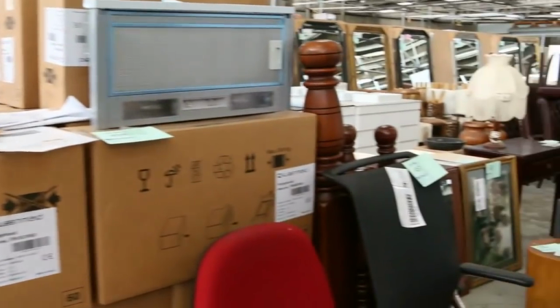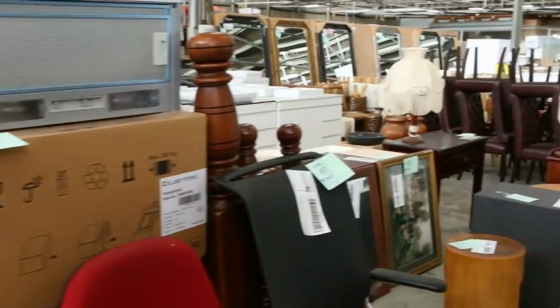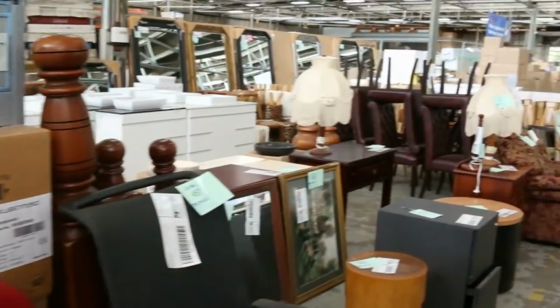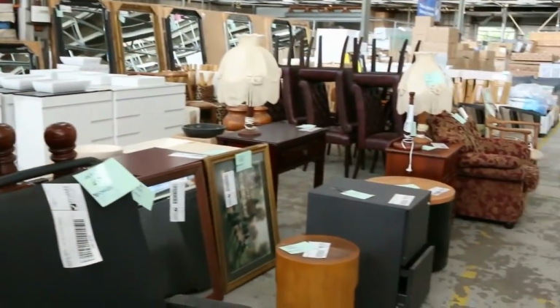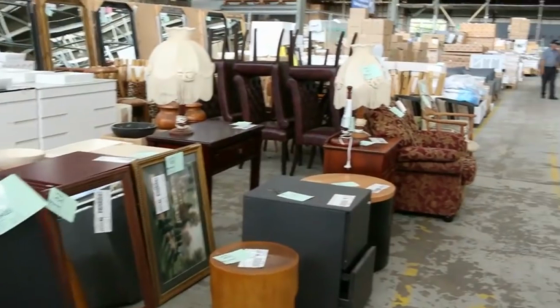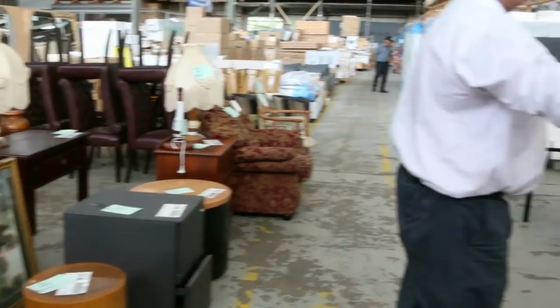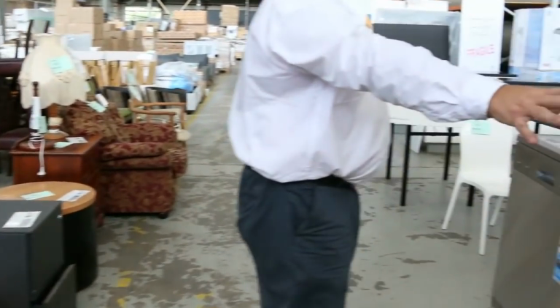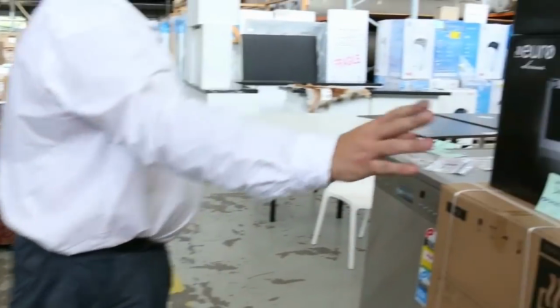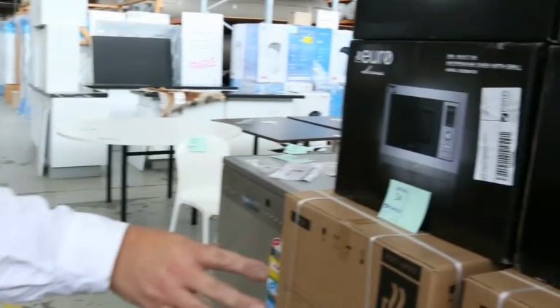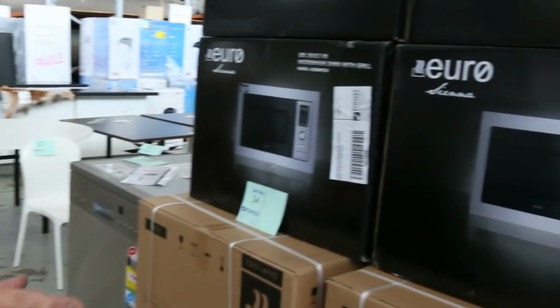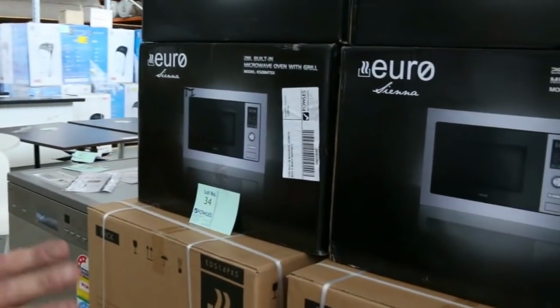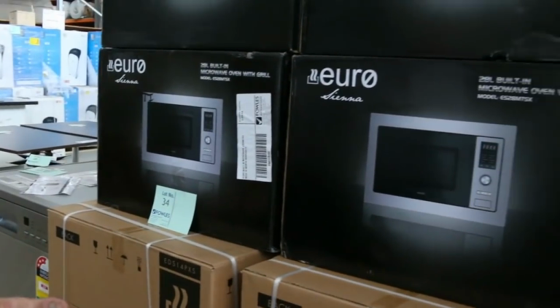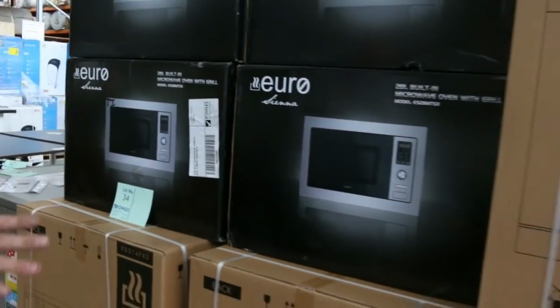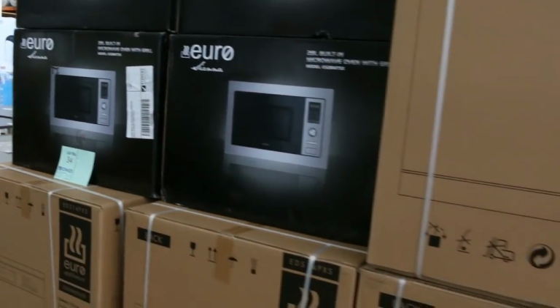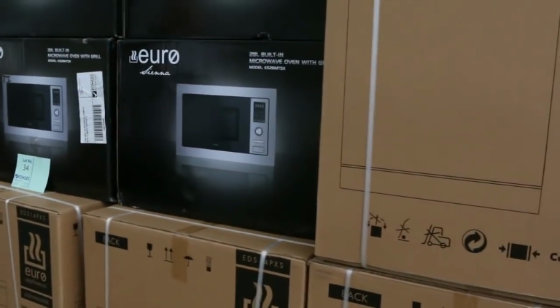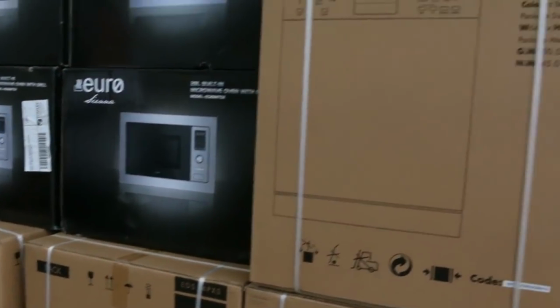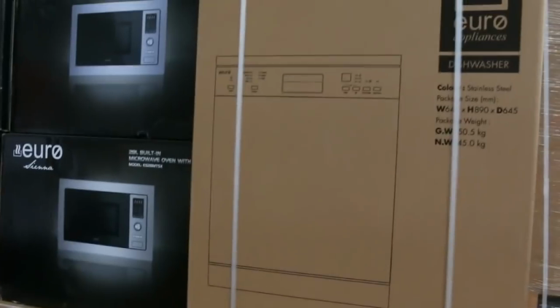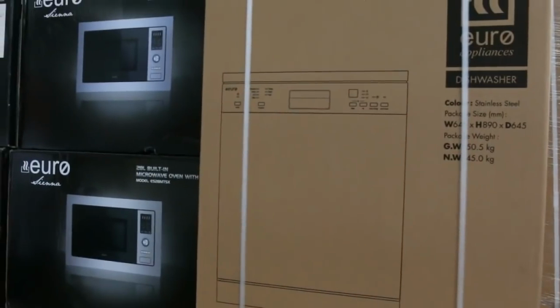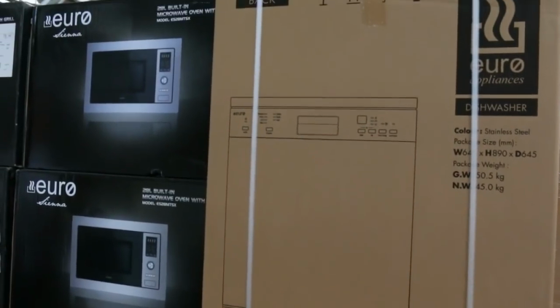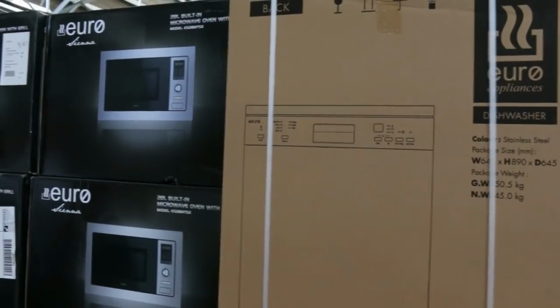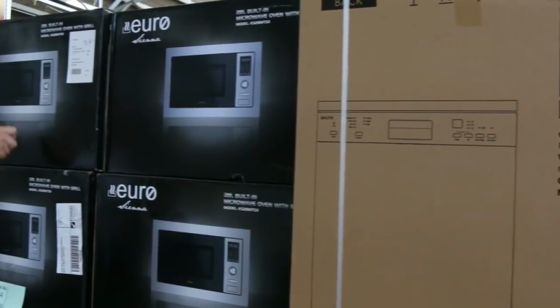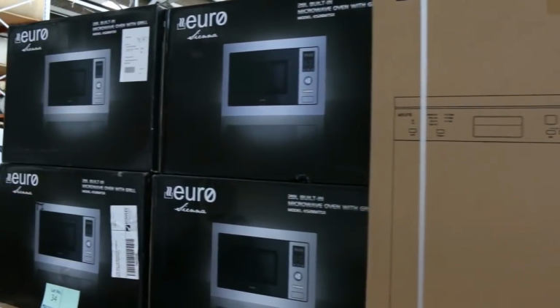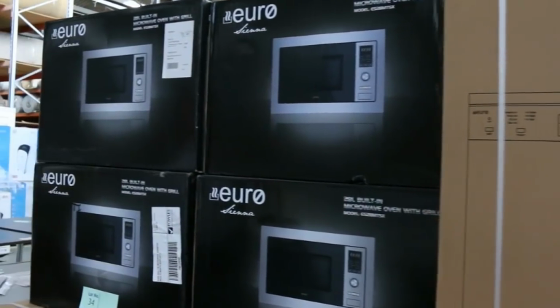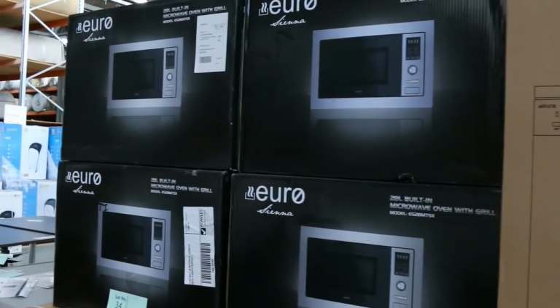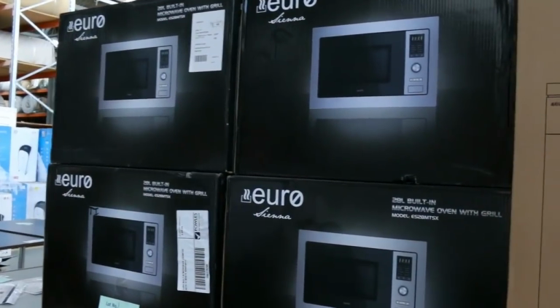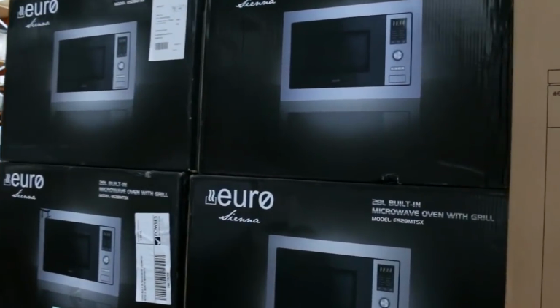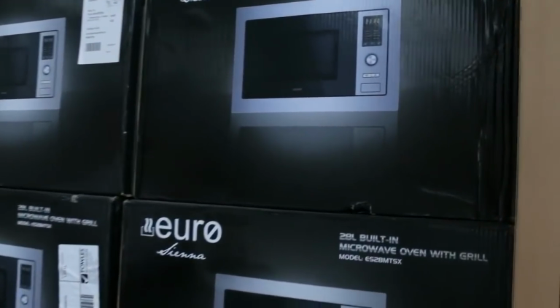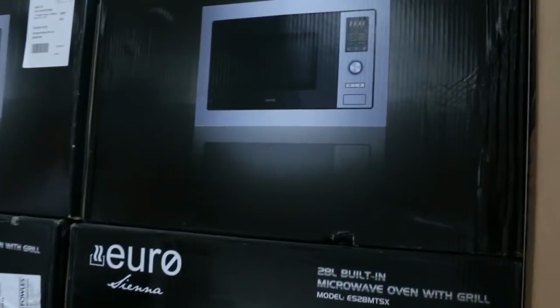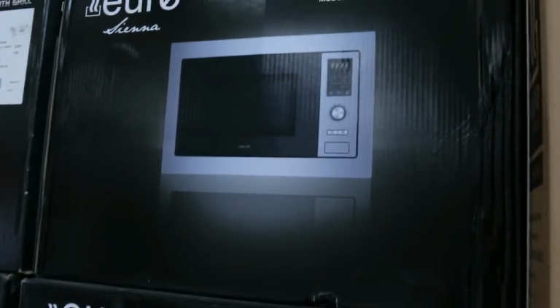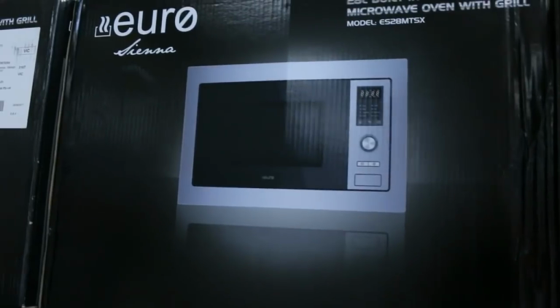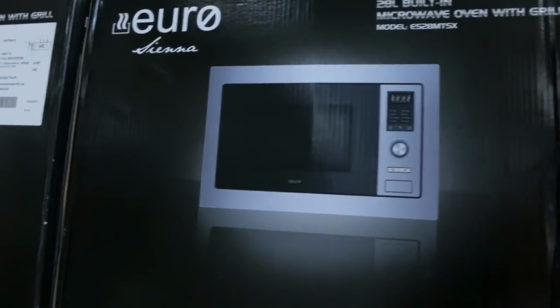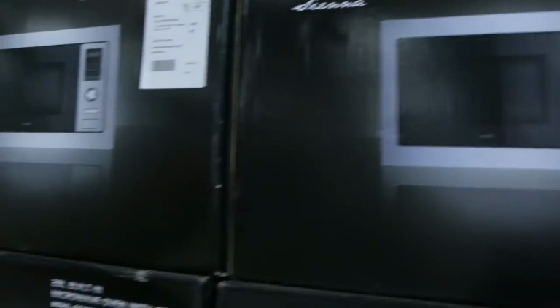These are all the Euro dishwashers I was telling you about — we've got tons and tons of those, all in boxes. We've also got some Euro microwave ovens here, the built-in microwave. So appliances everywhere this week — absolutely fantastic.